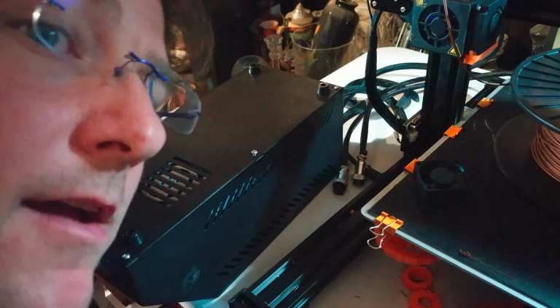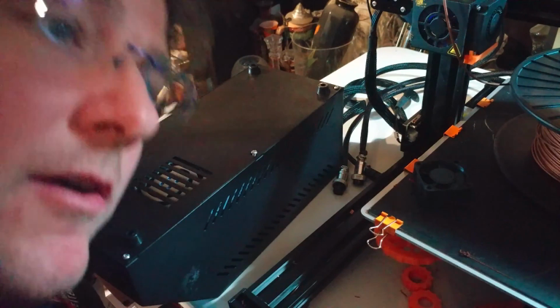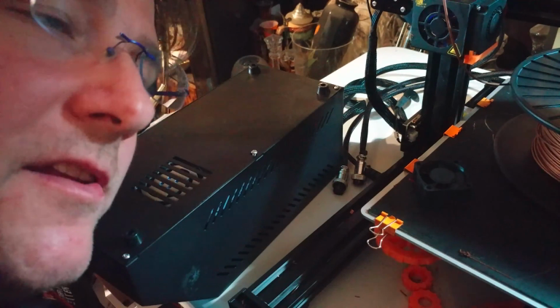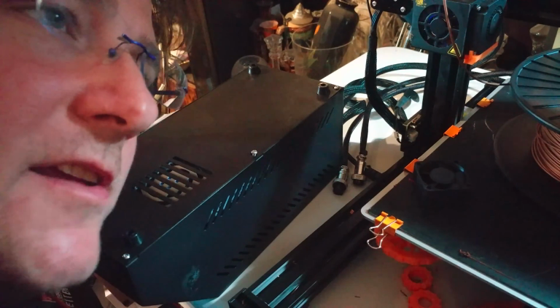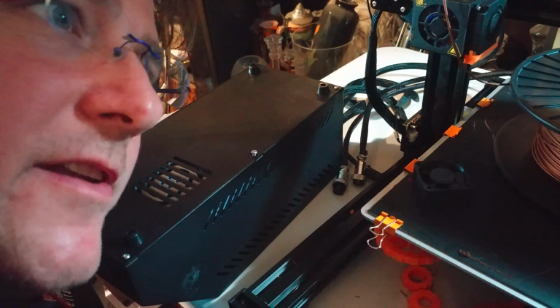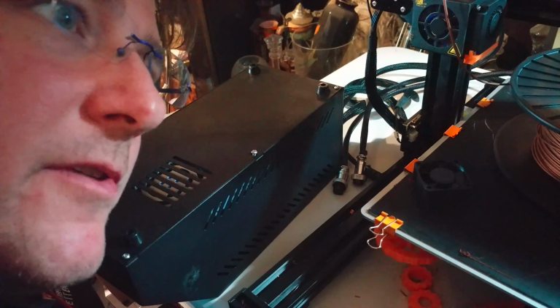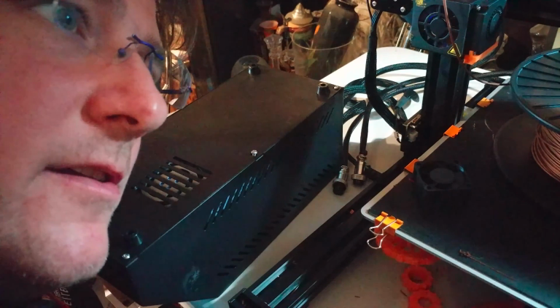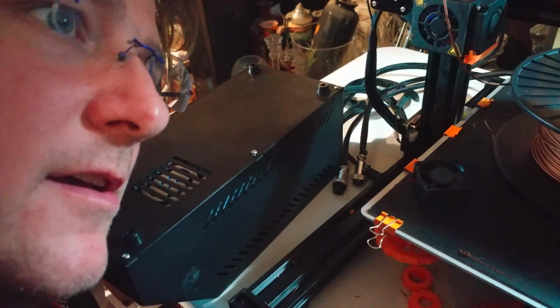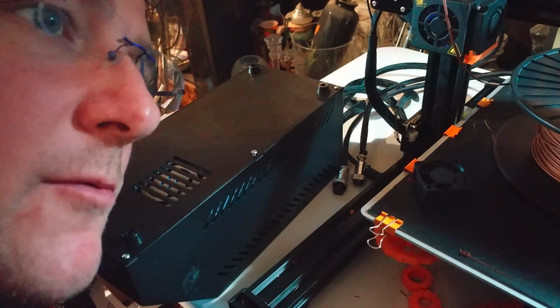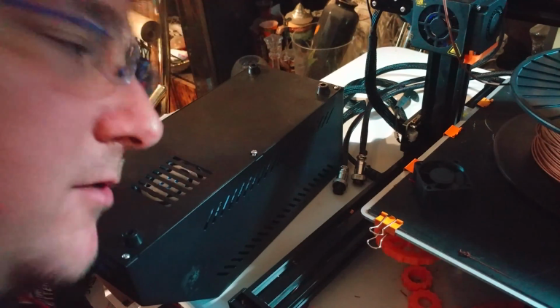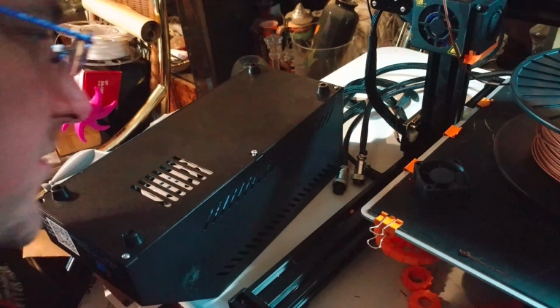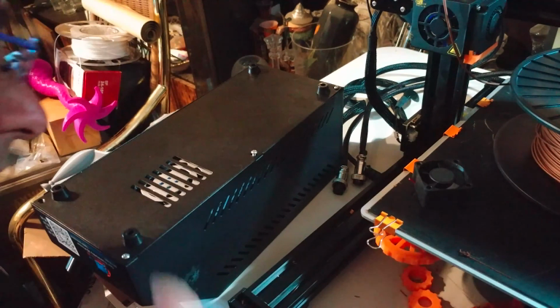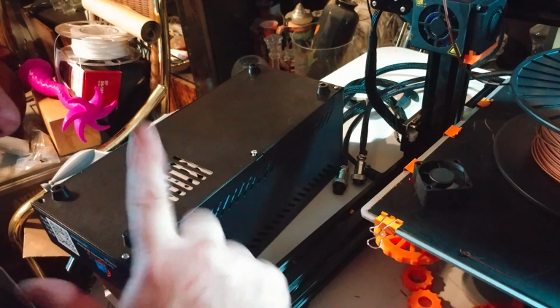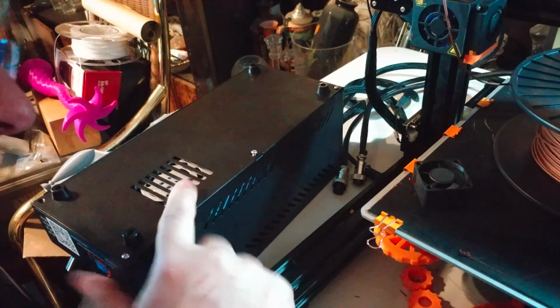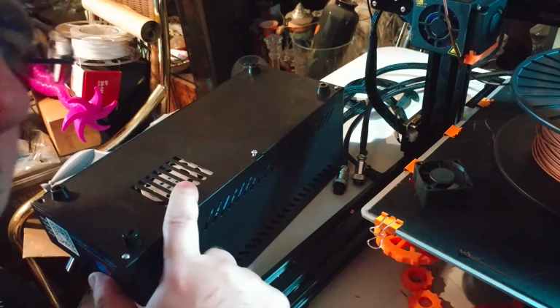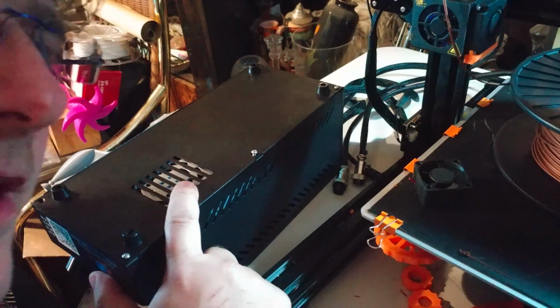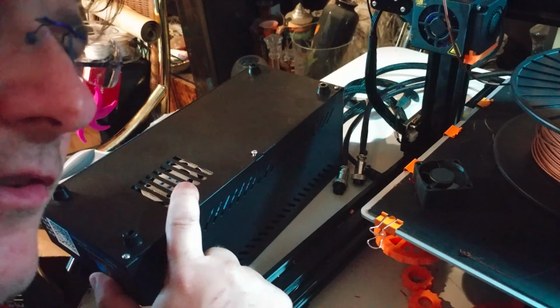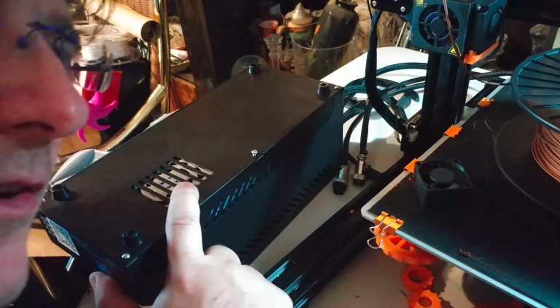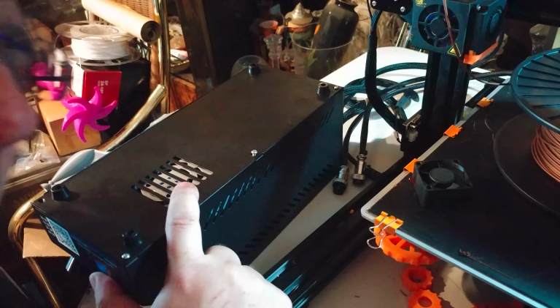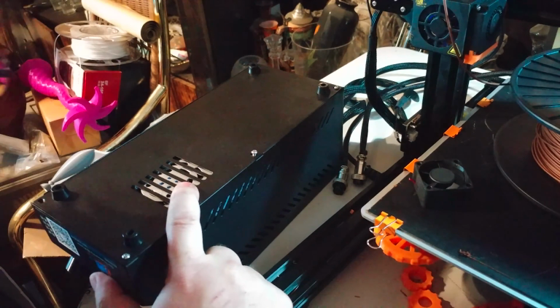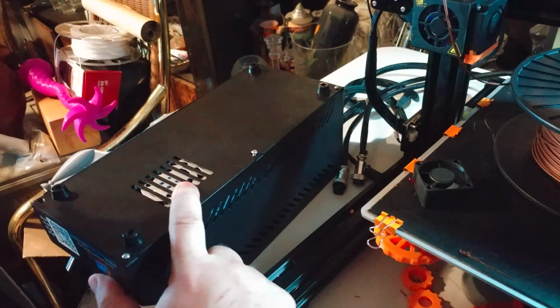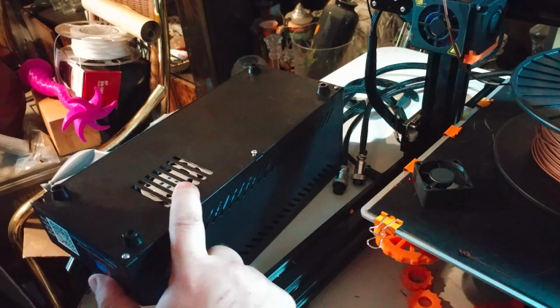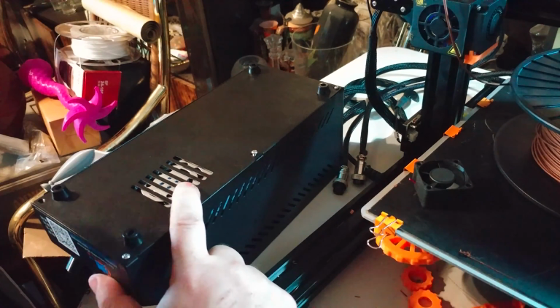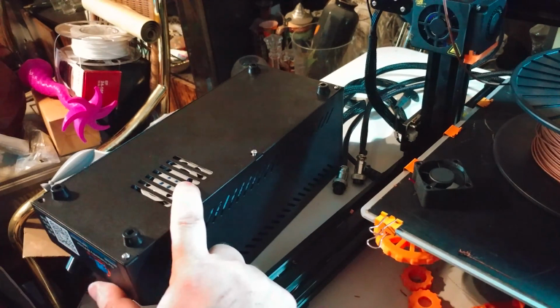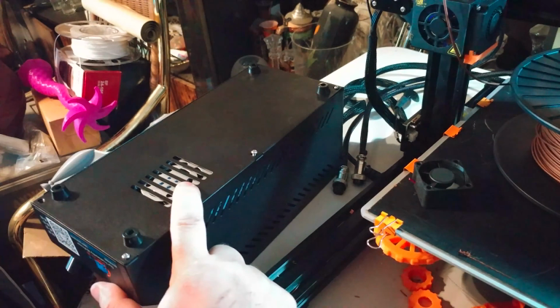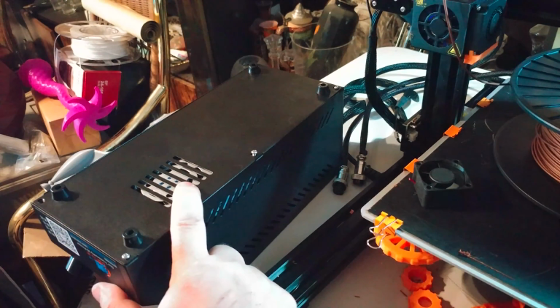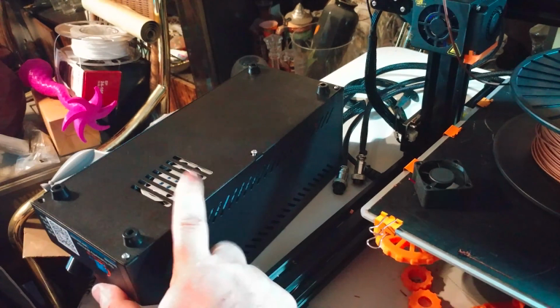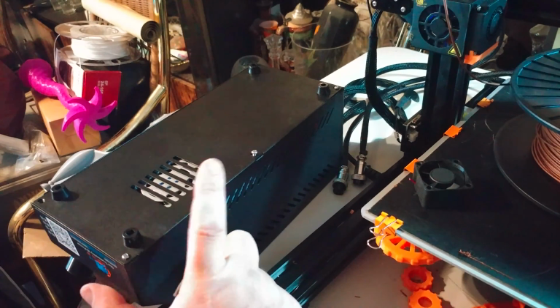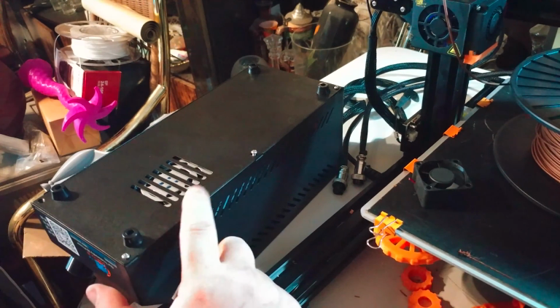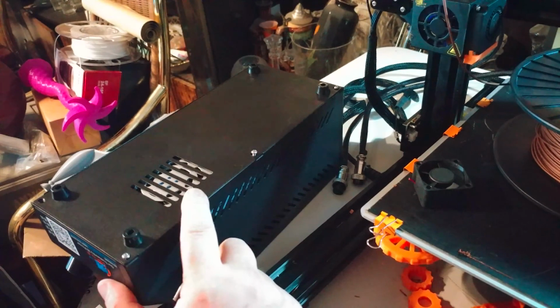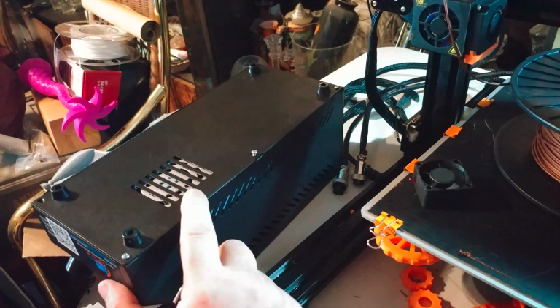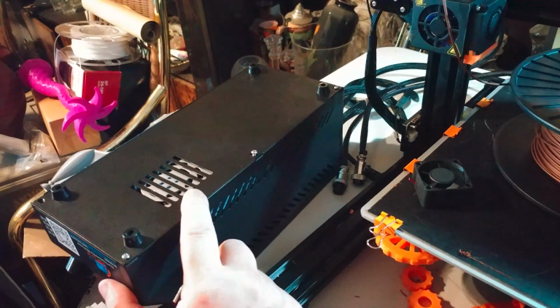Welcome to today's 3D print. We're going to do fans on the CR10 printer to make this thing a lot less noisy.